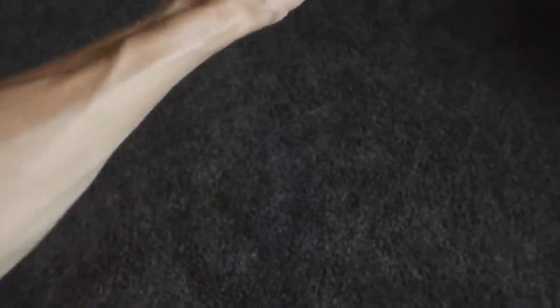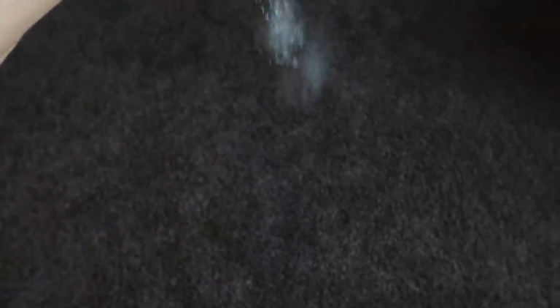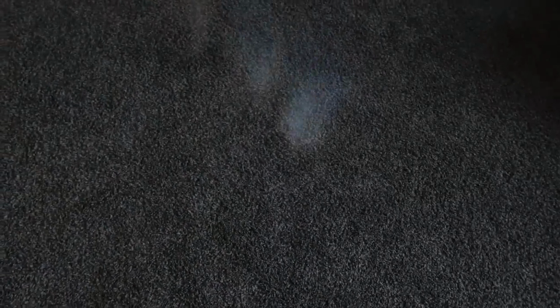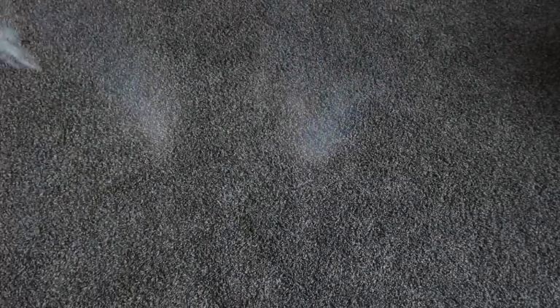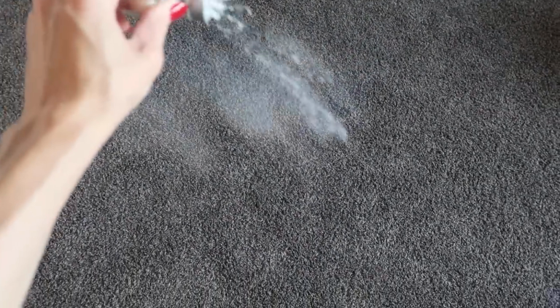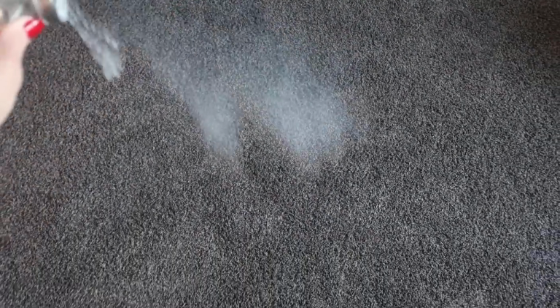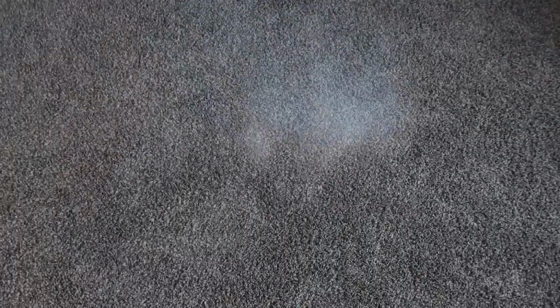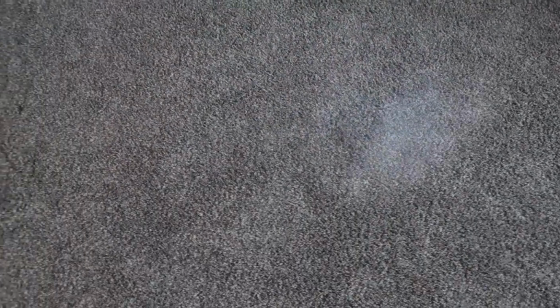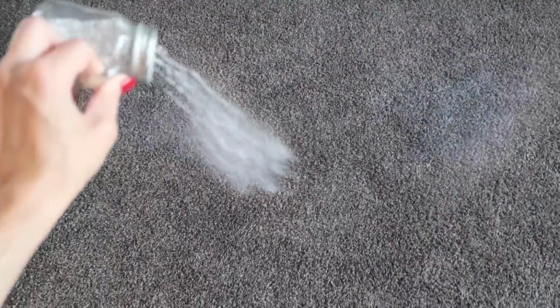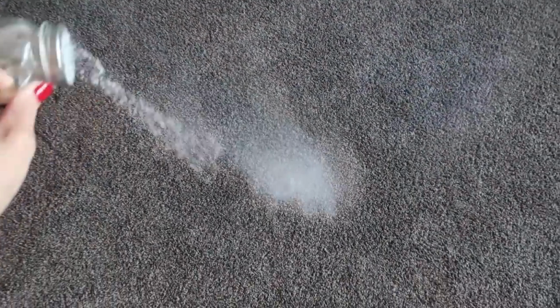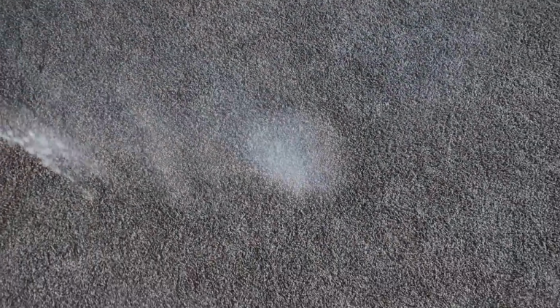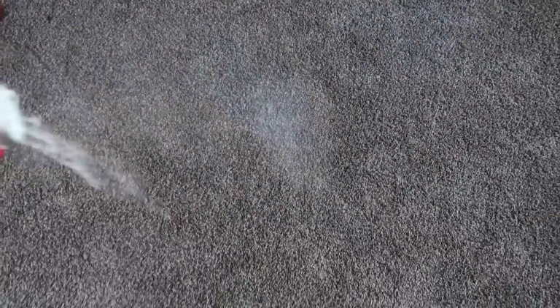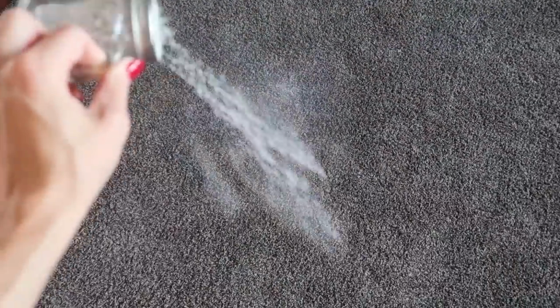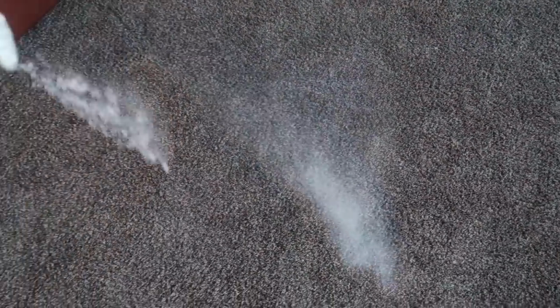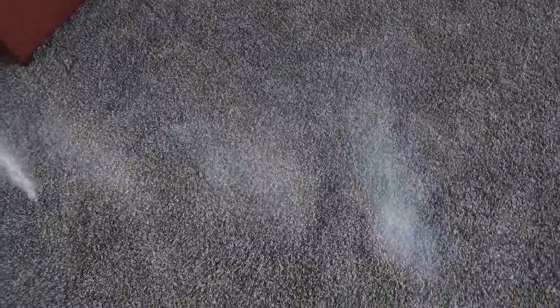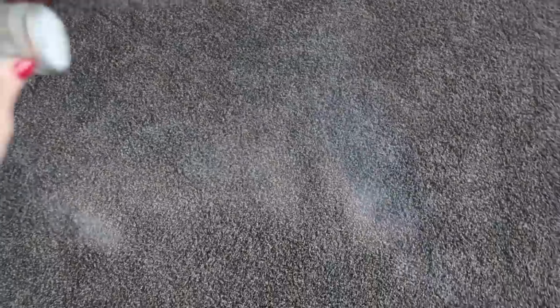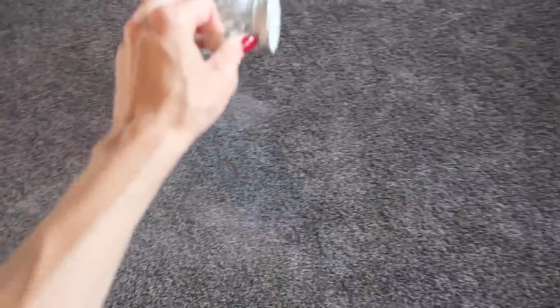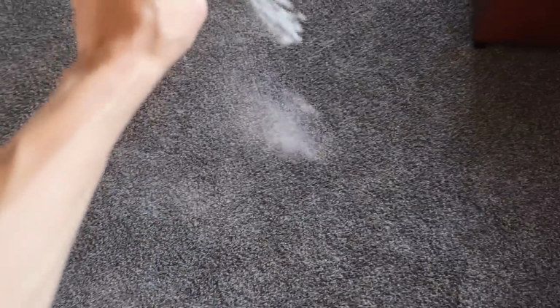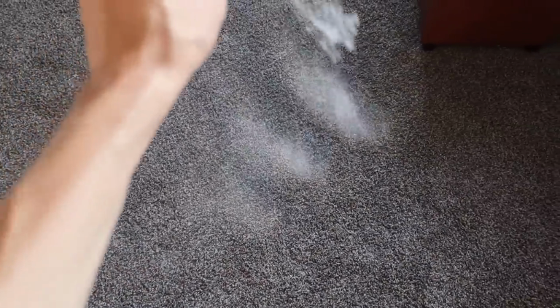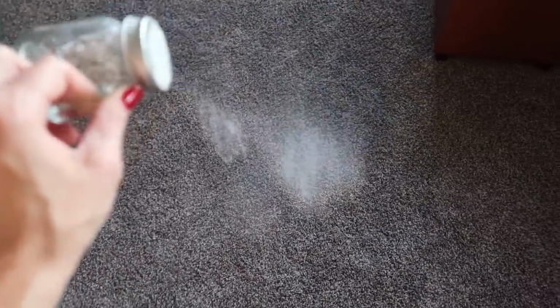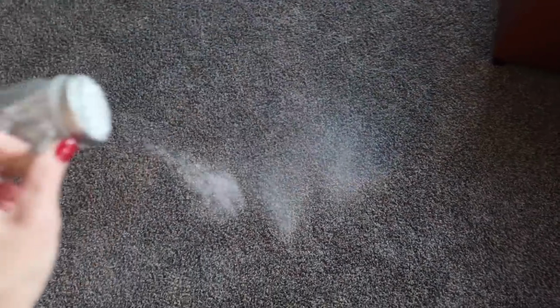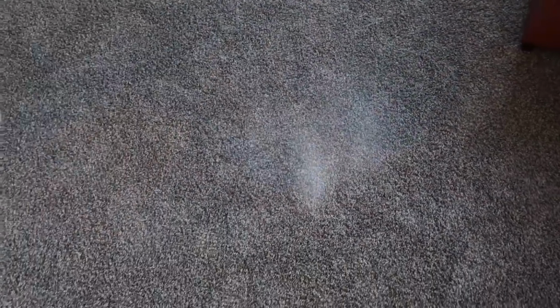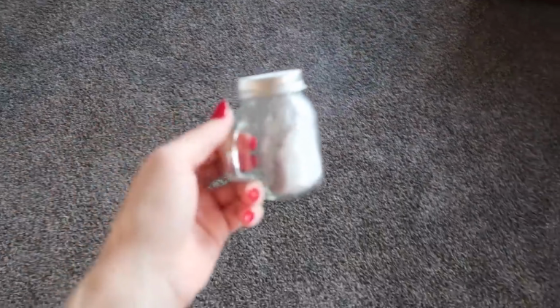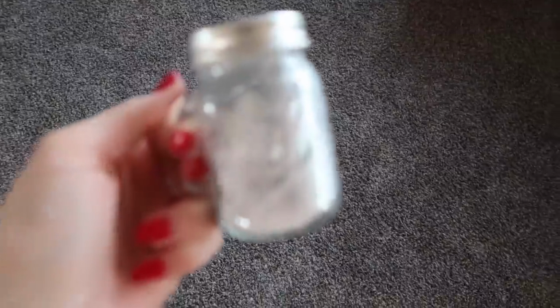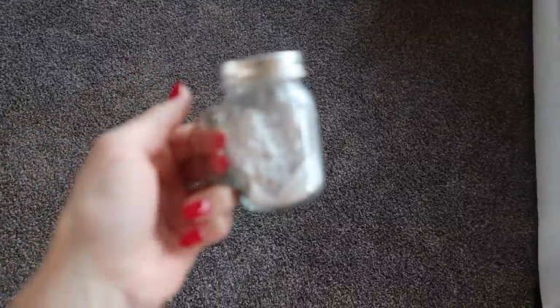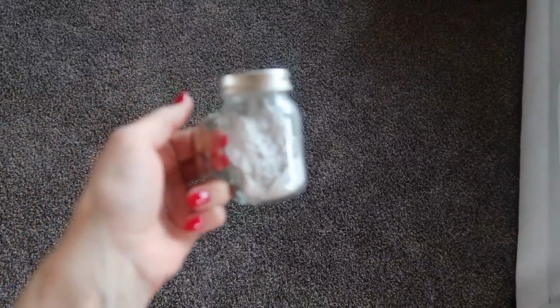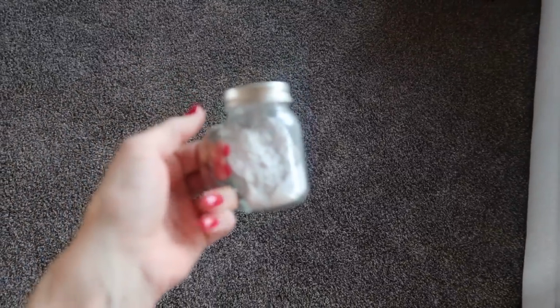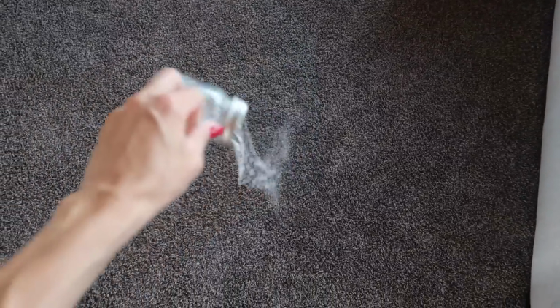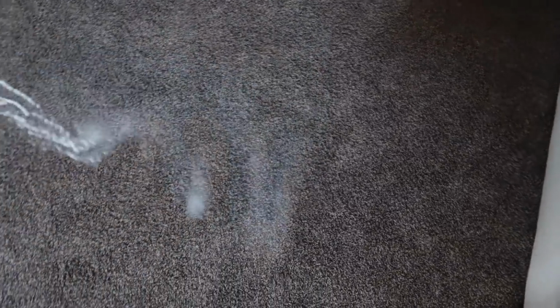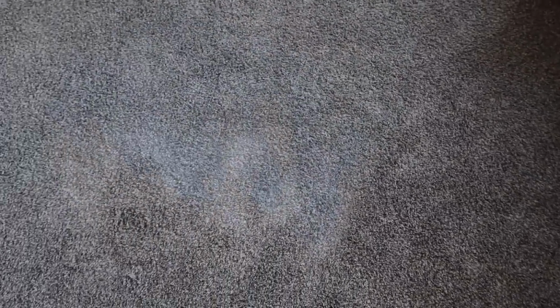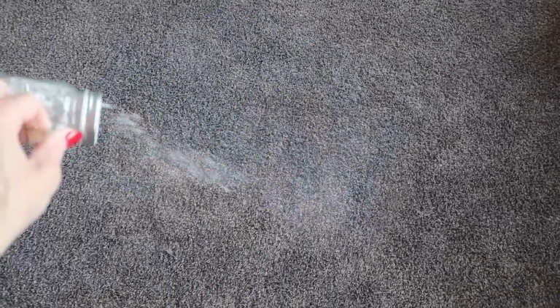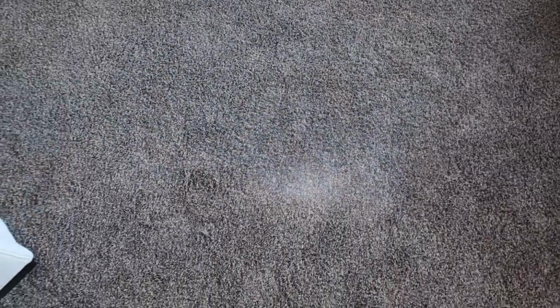Put this all over your carpeting. Here's the key: you want to let this sit for about 20 minutes, just like you would any regular old carpet cleaner — or longer, depending on how smelly your carpeting is. Let that sit.